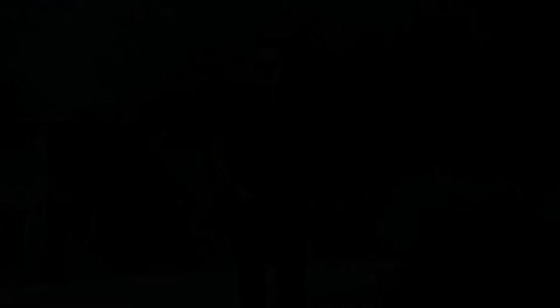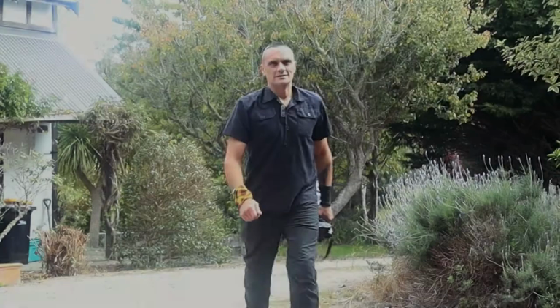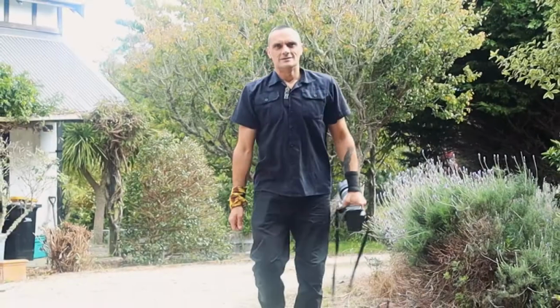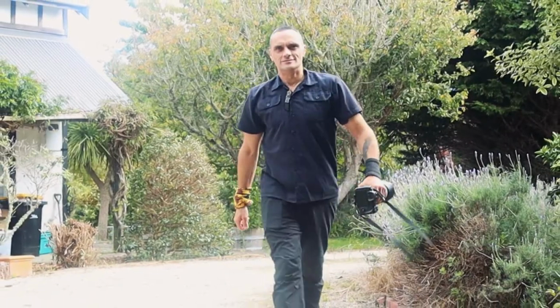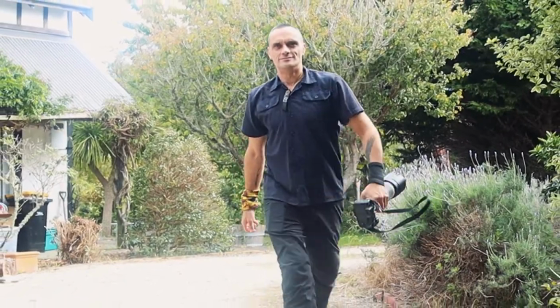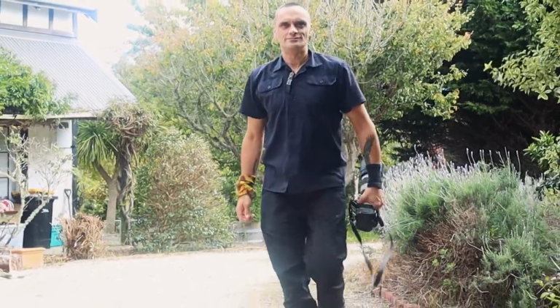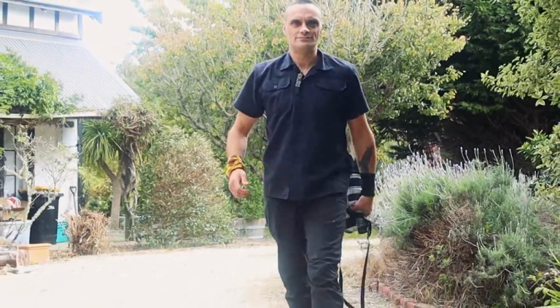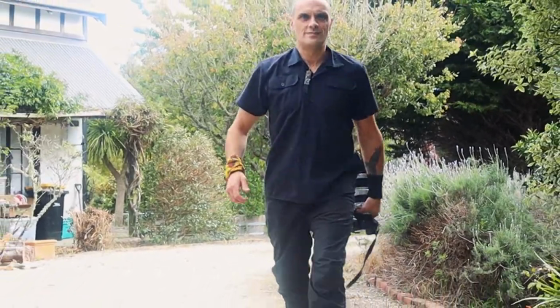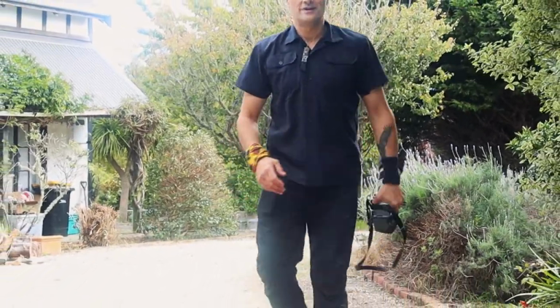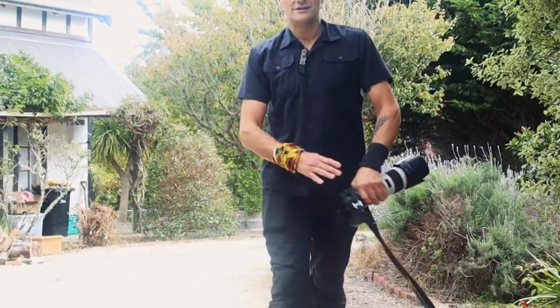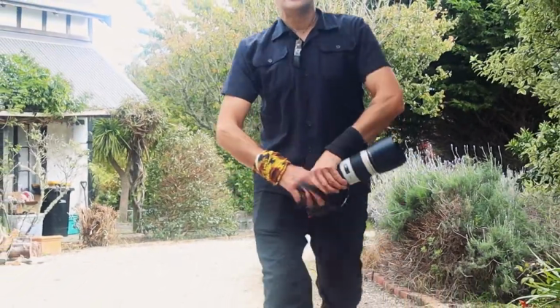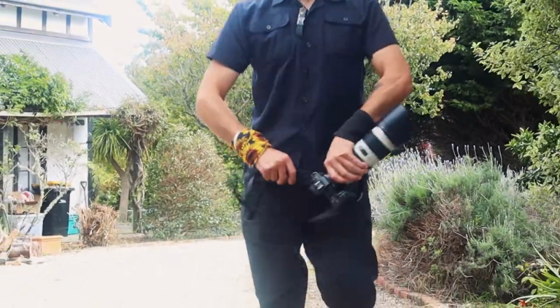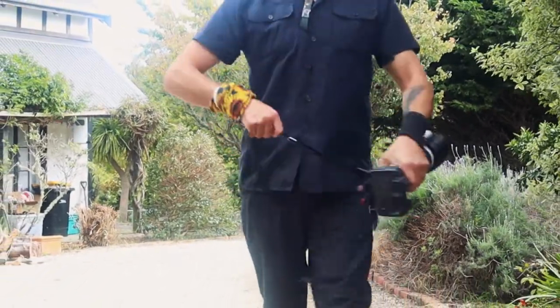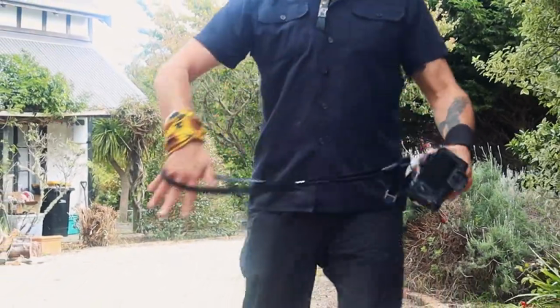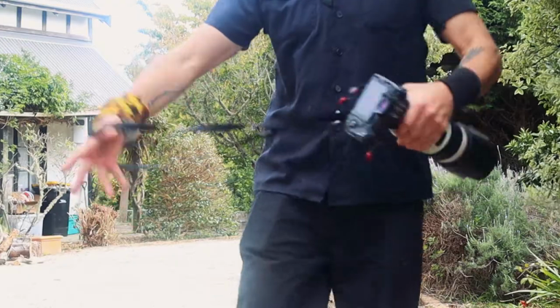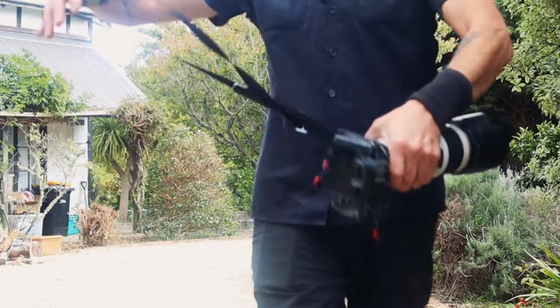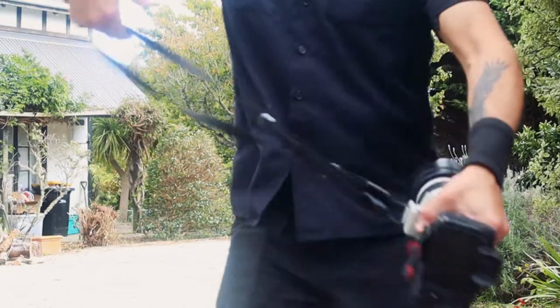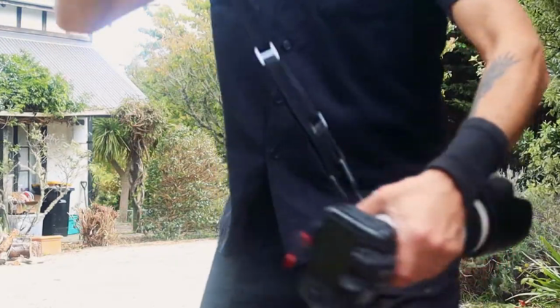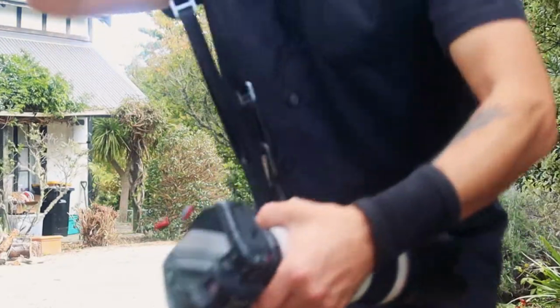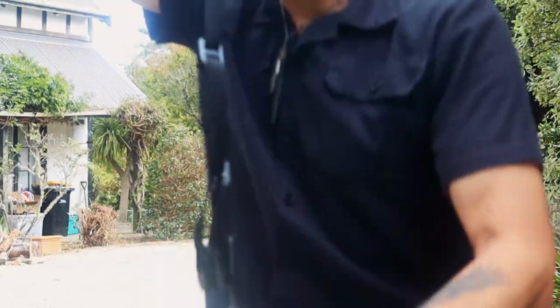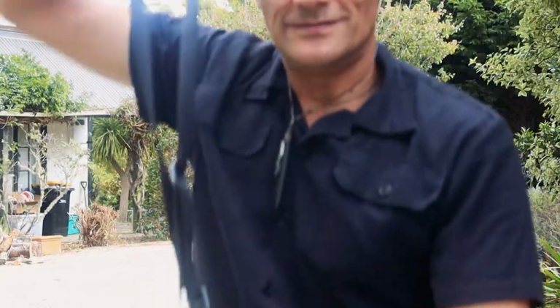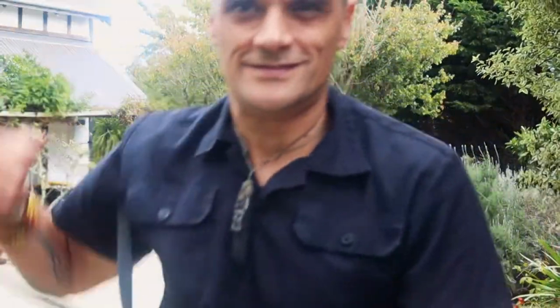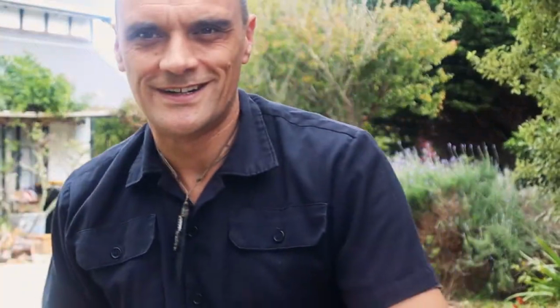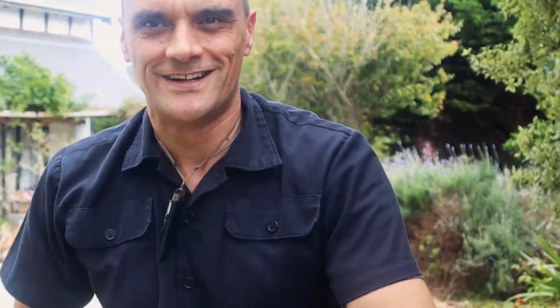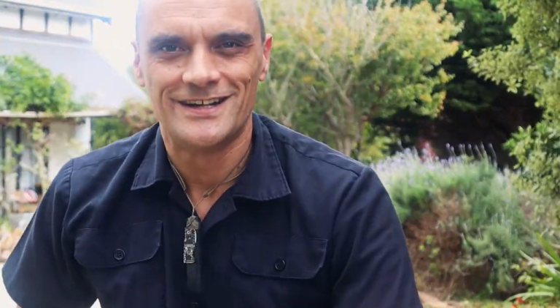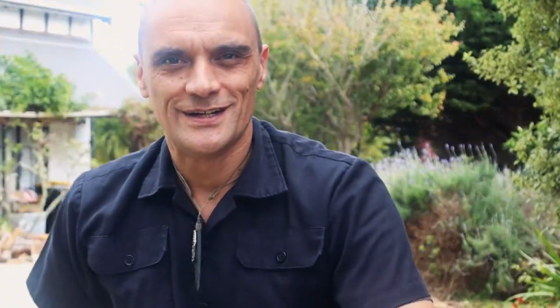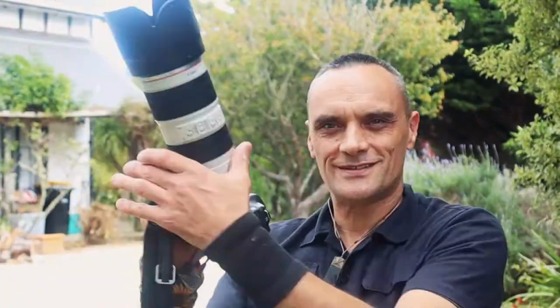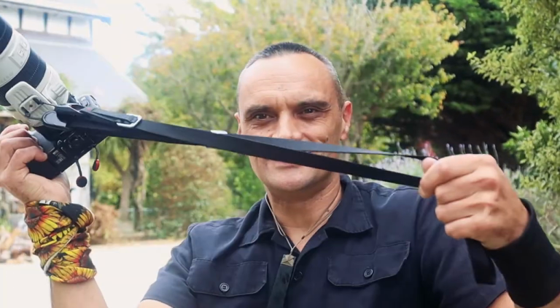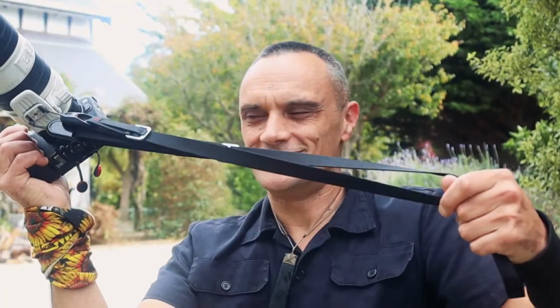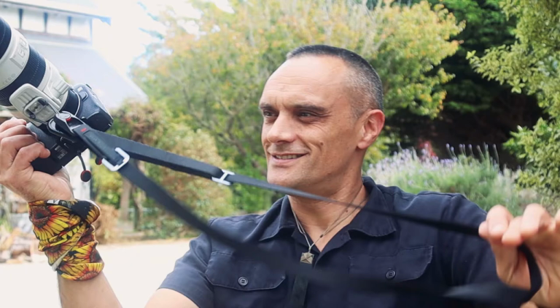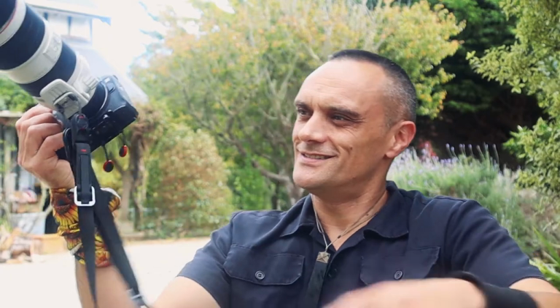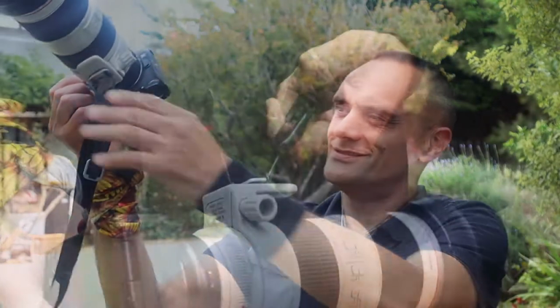G'day guys, this video is designed to help you save your gear. Now if you're like me and you like to carry around your long lens, your sports photography lens or whatever you use it for in a sling style strap setup like this, then this video is for you.